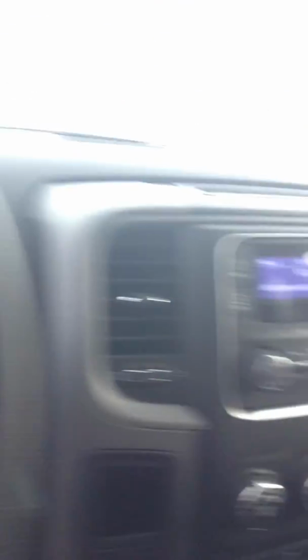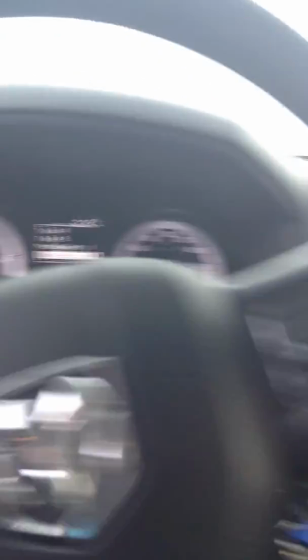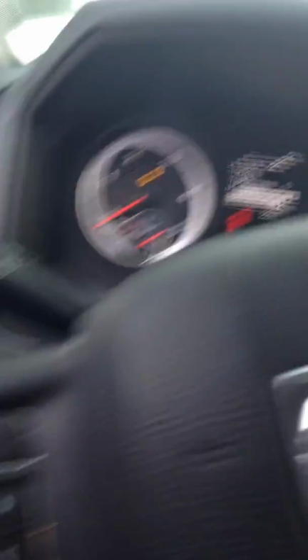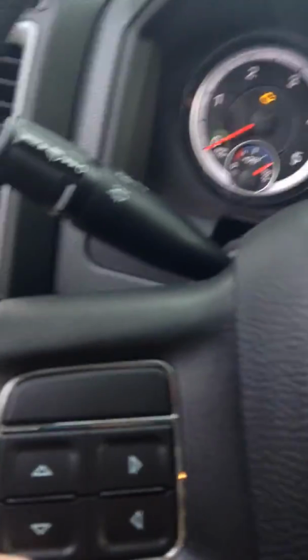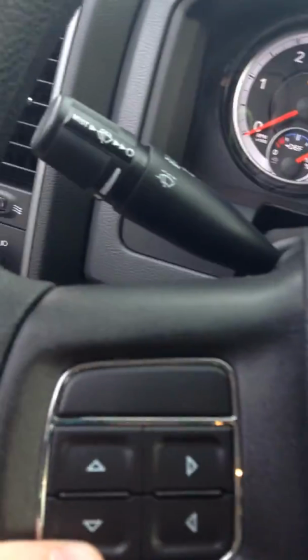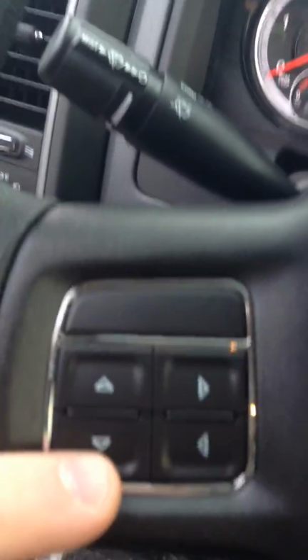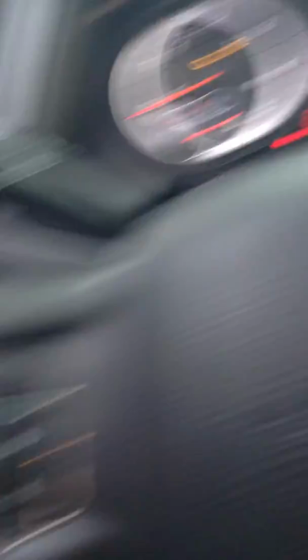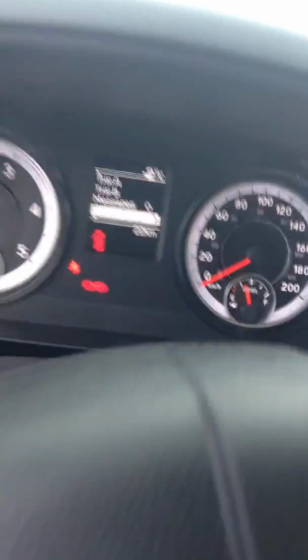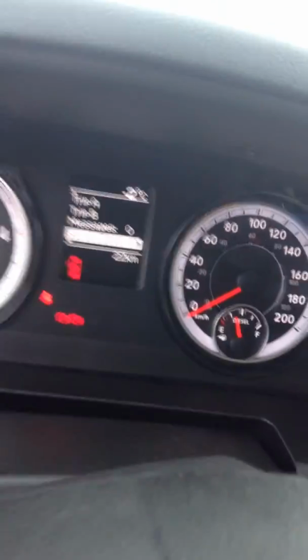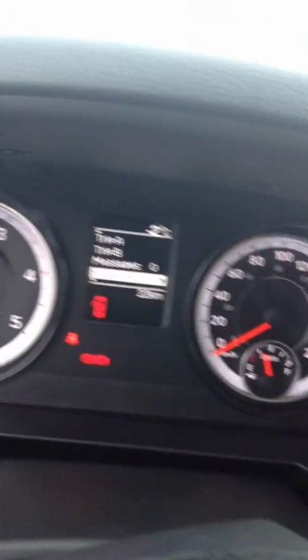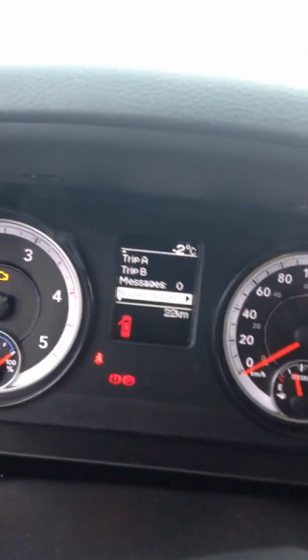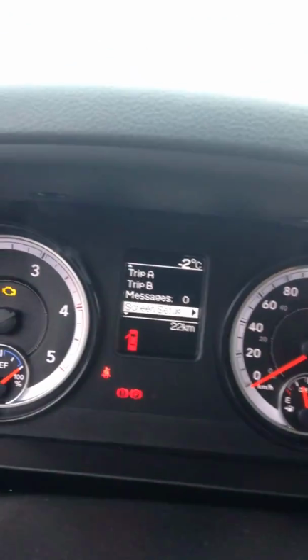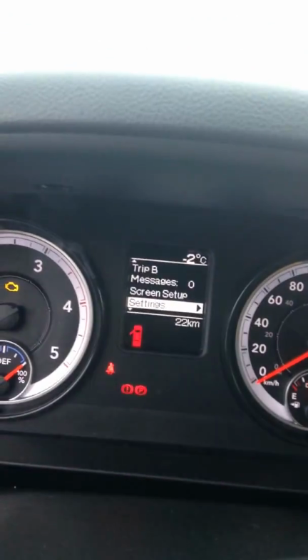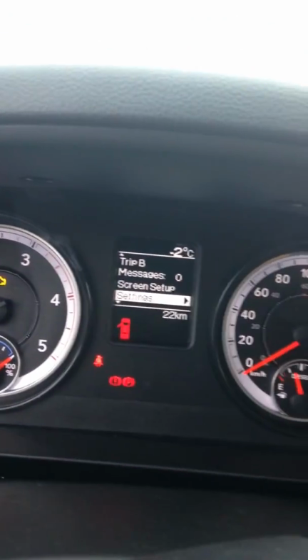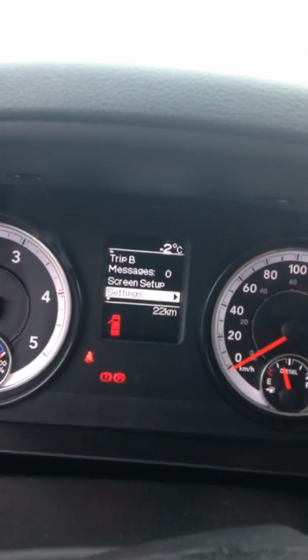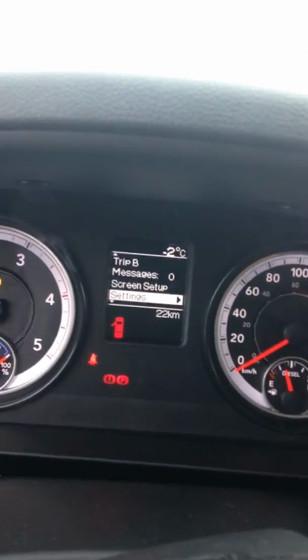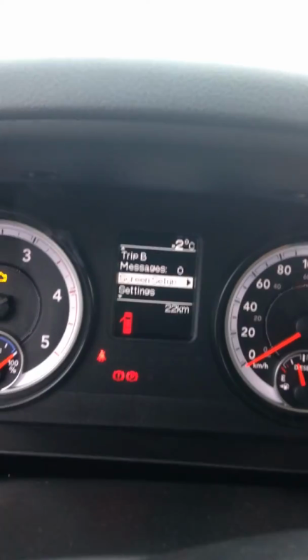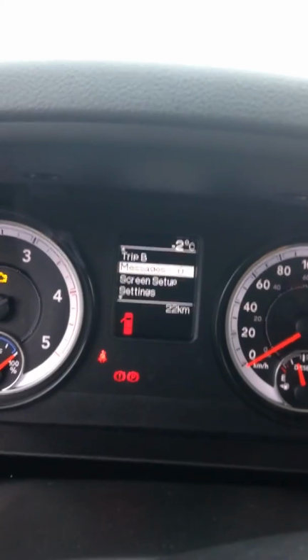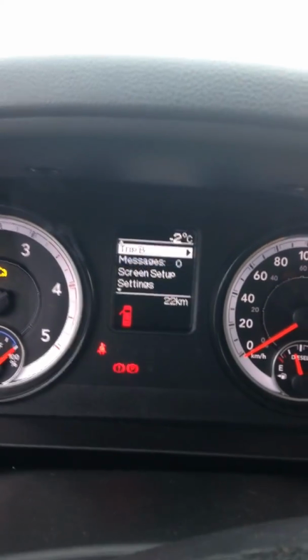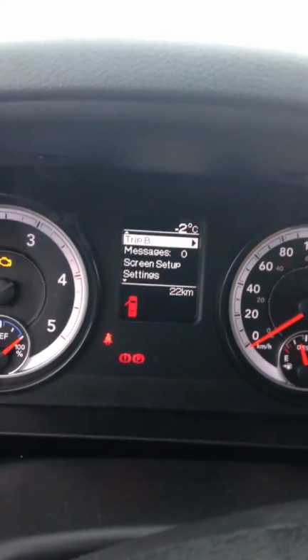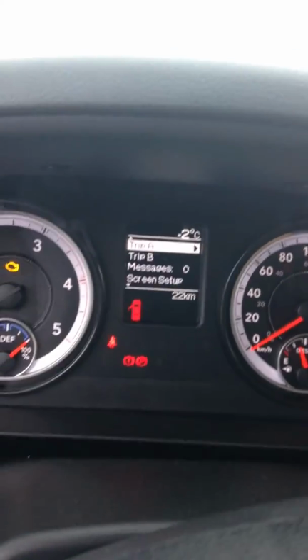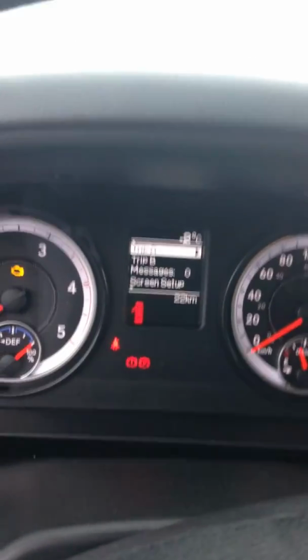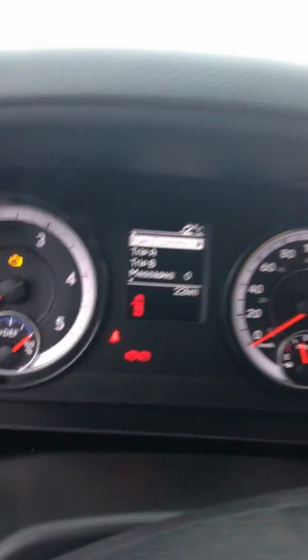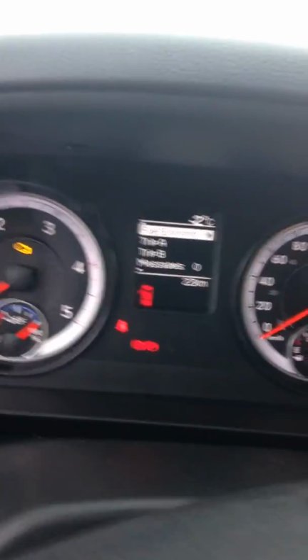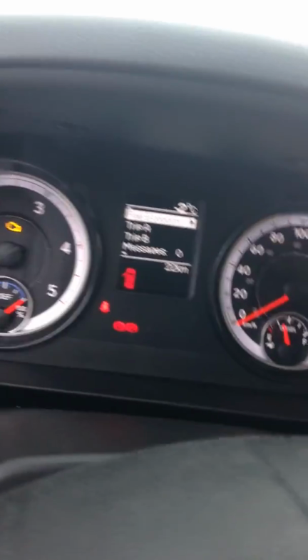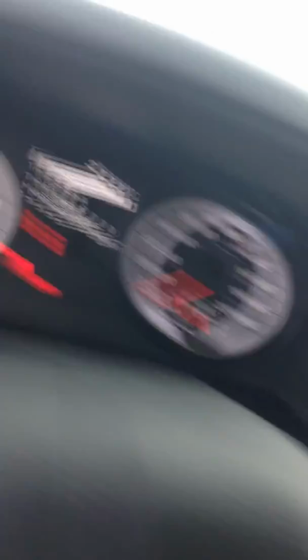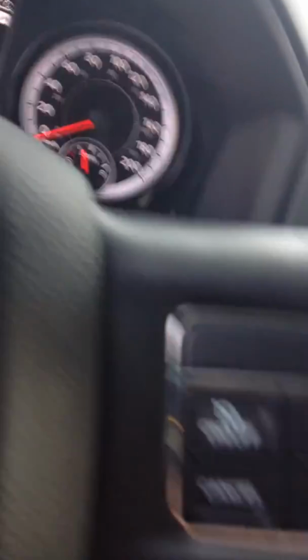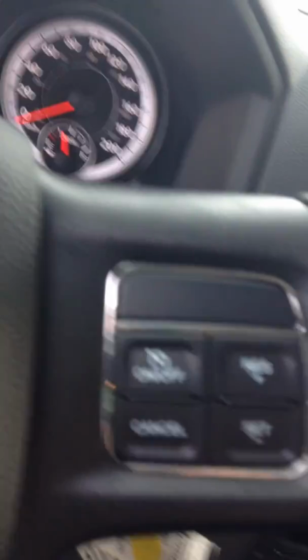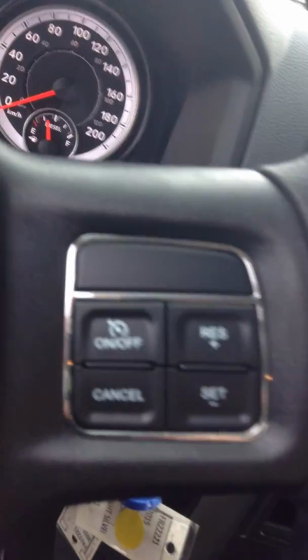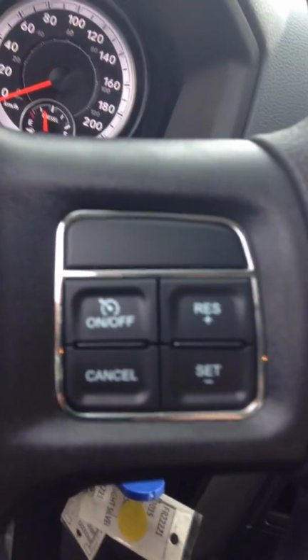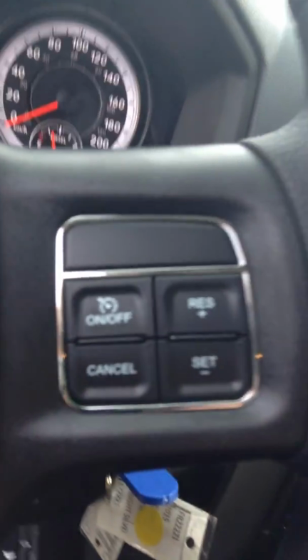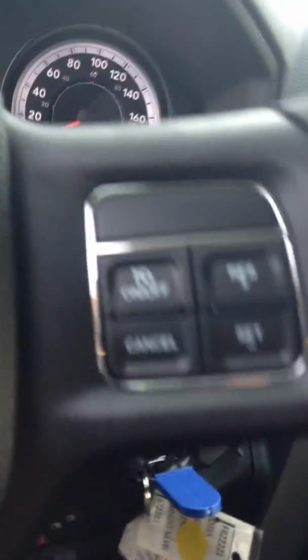If we take a look at the steering wheel, these controls here — these arrows will control everything on the cluster, so trip A, trip B, all your information about the truck: speedometer, fuel economy, everything you need to know. Your cruise control is just right there as well.